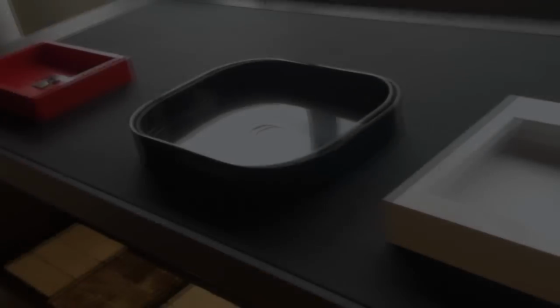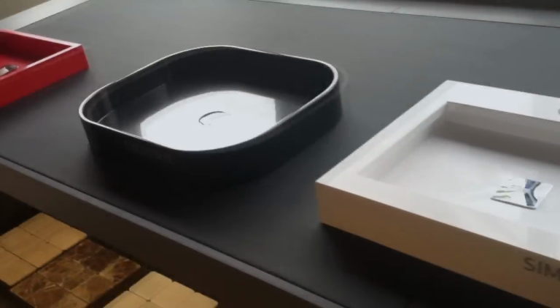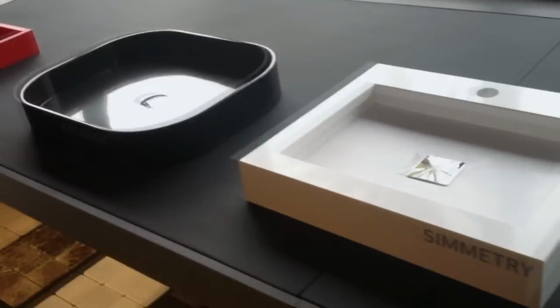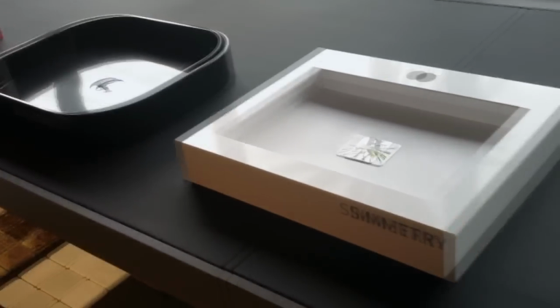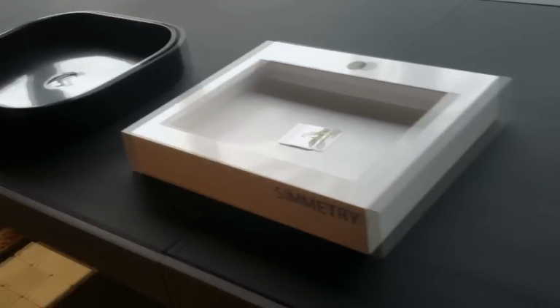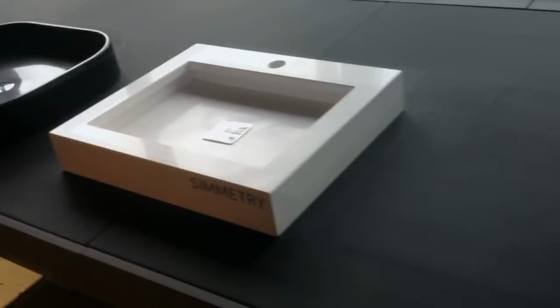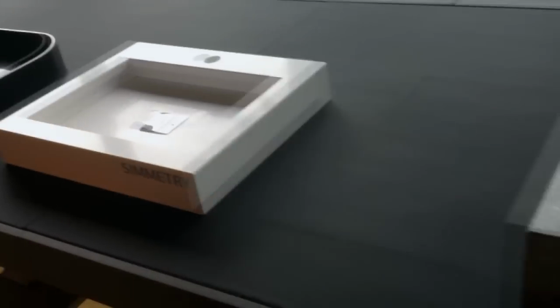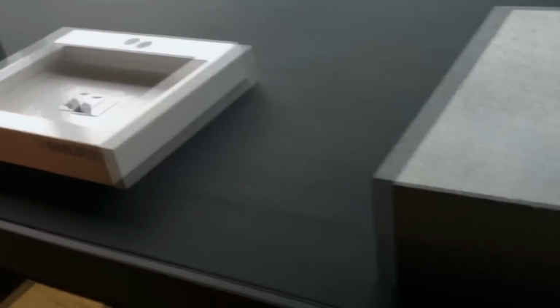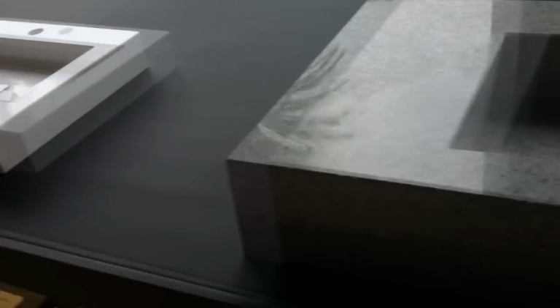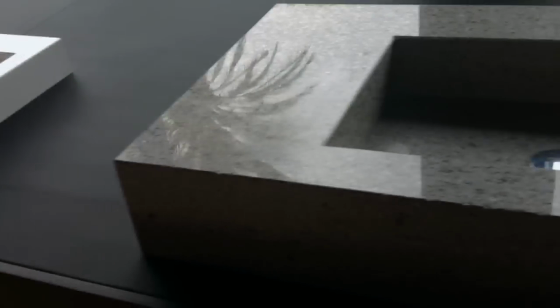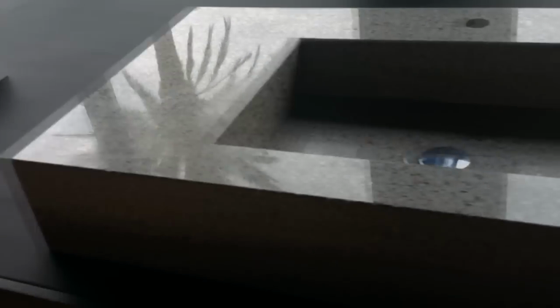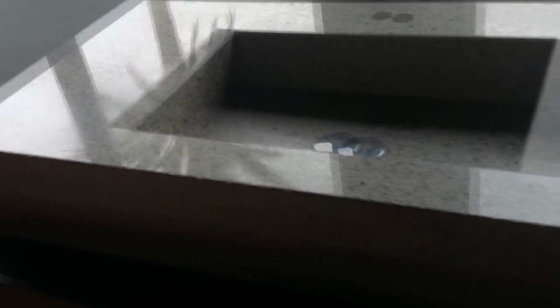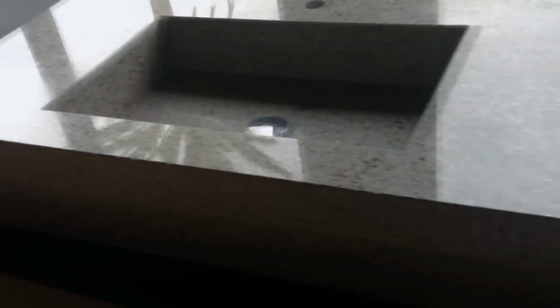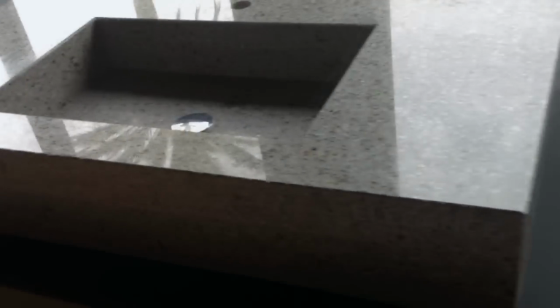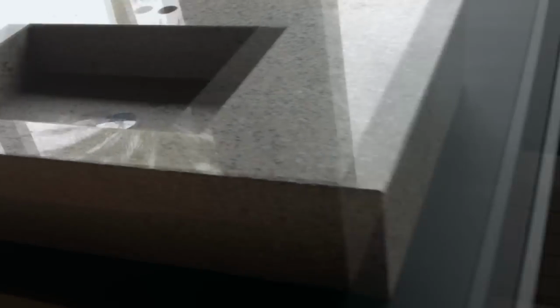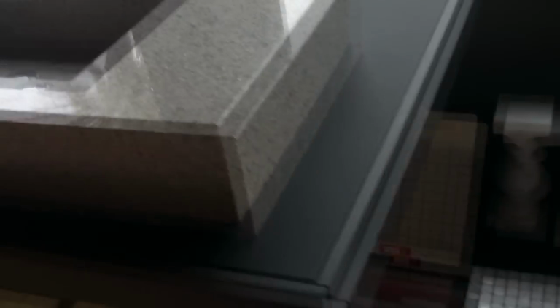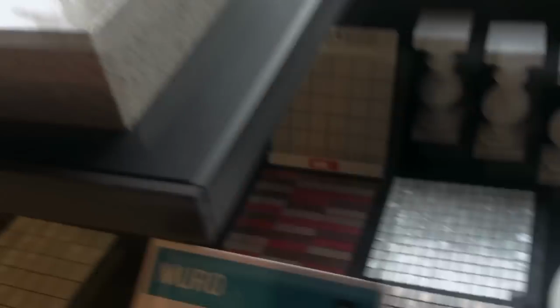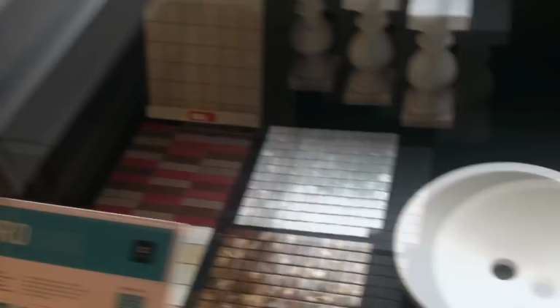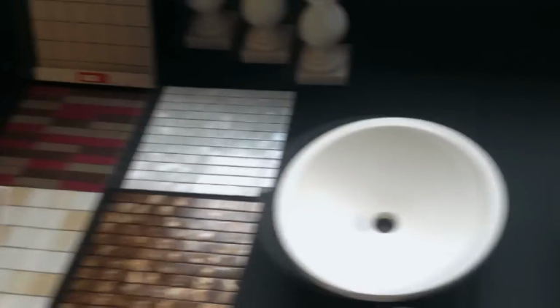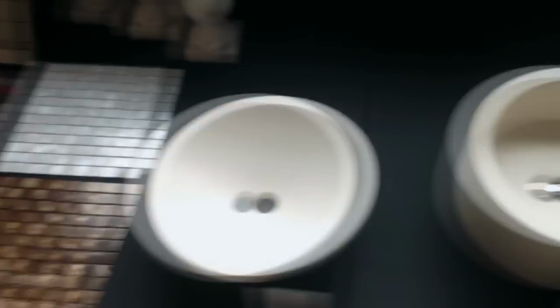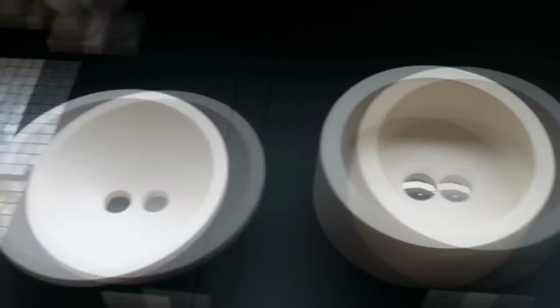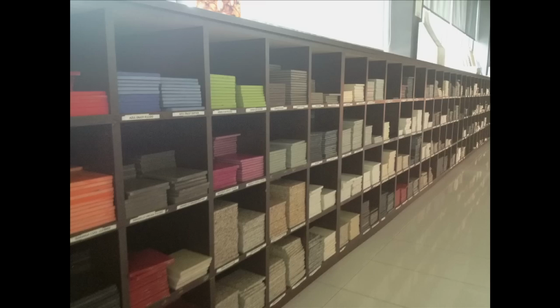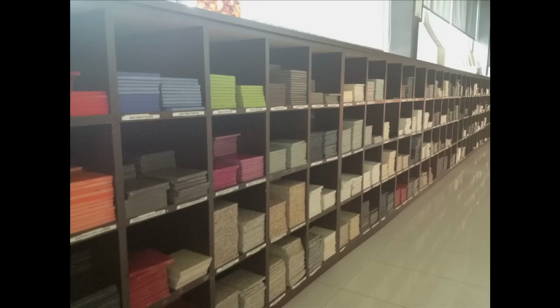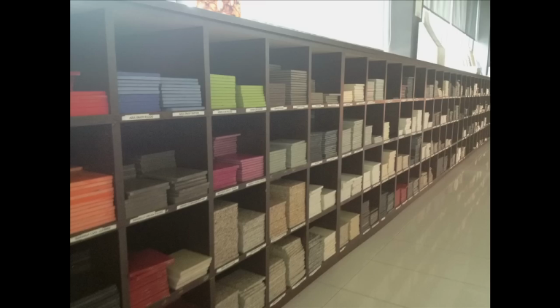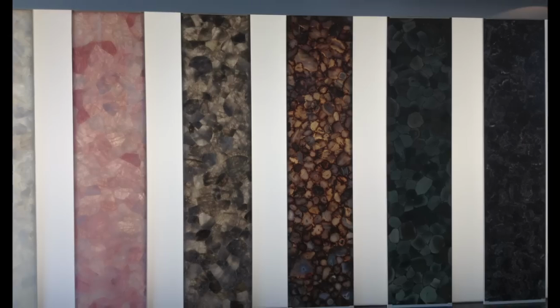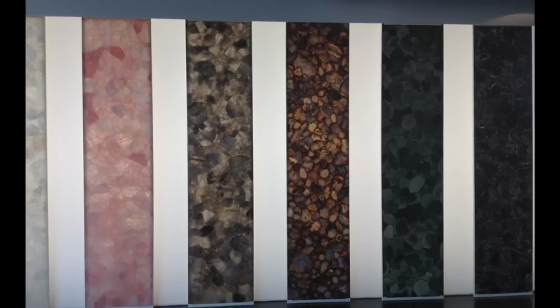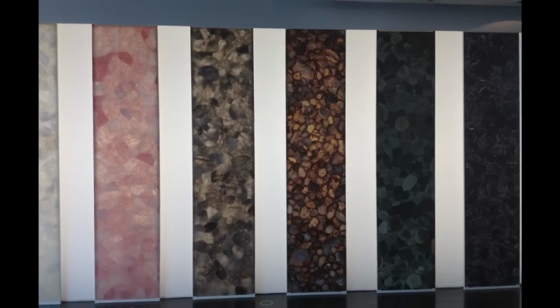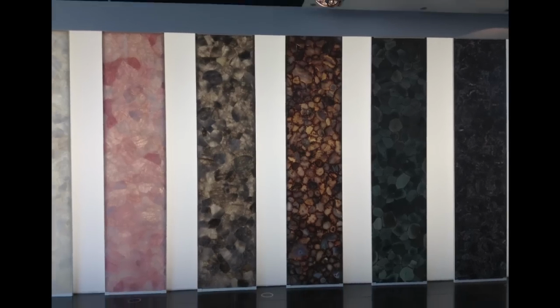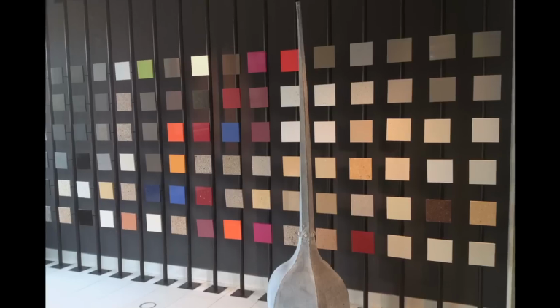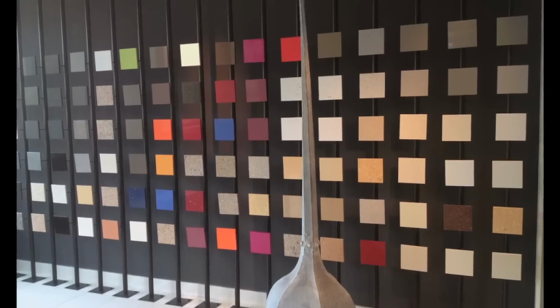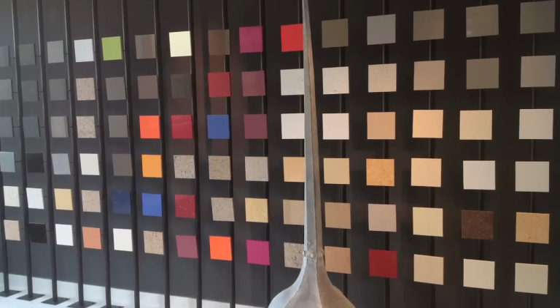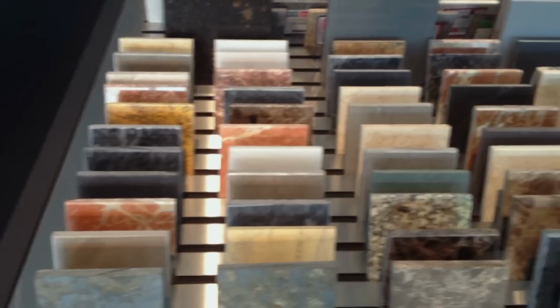Not only does this innovative company create shower pans and sinks to integrate with their countertop materials seamlessly, they offer a wide range of color options for any design aesthetic.